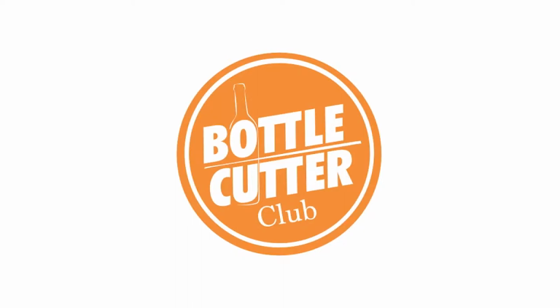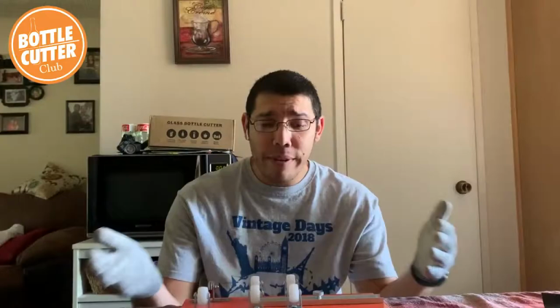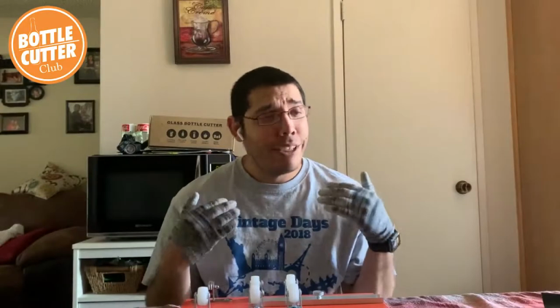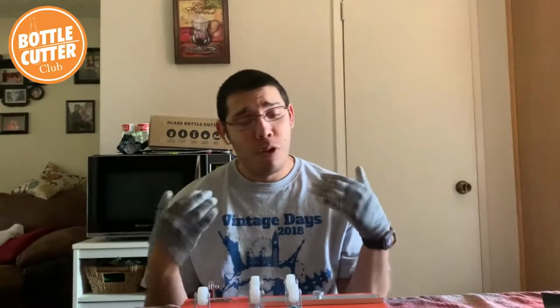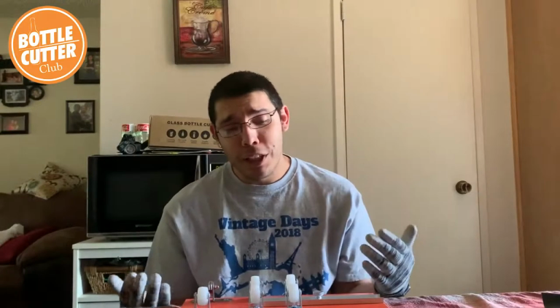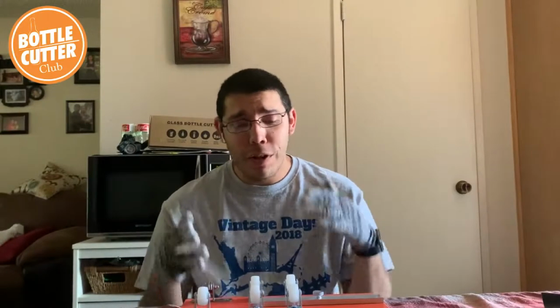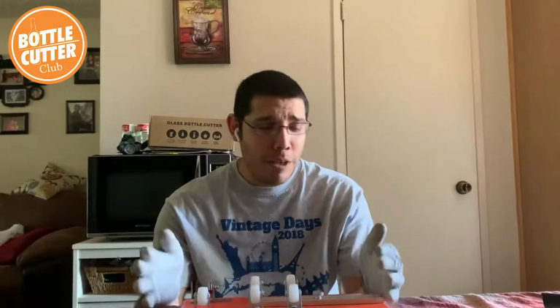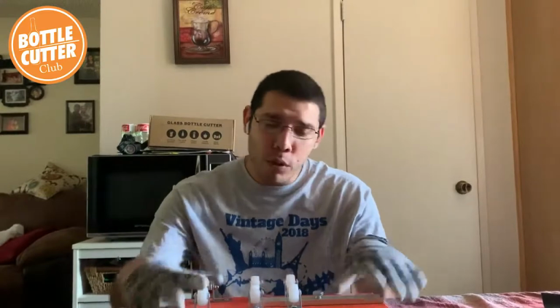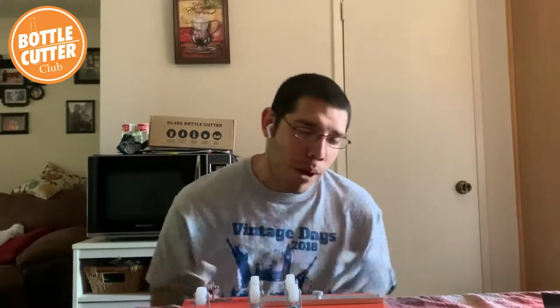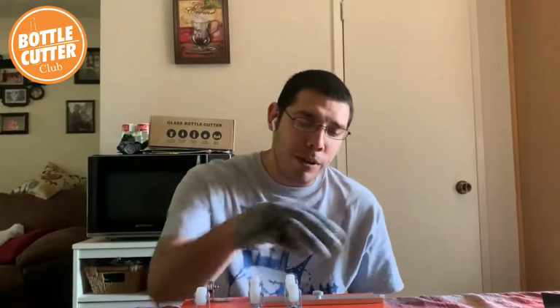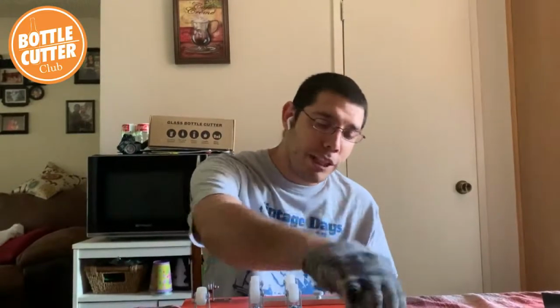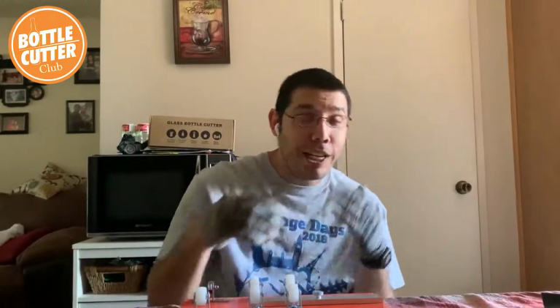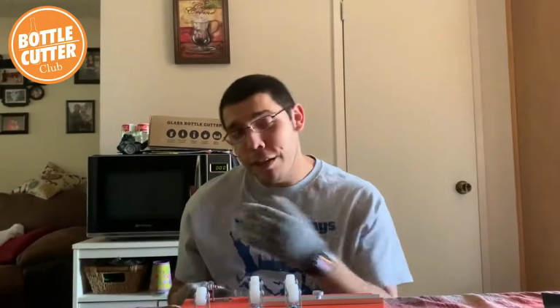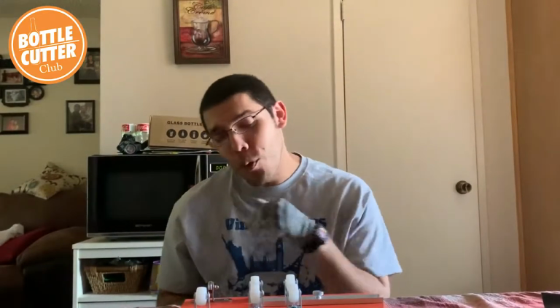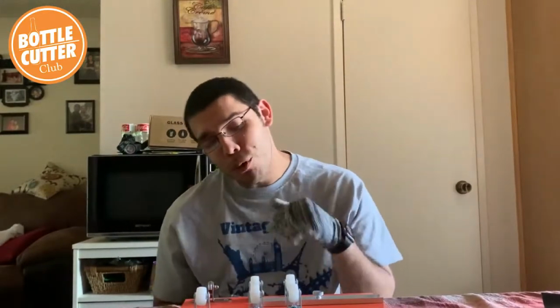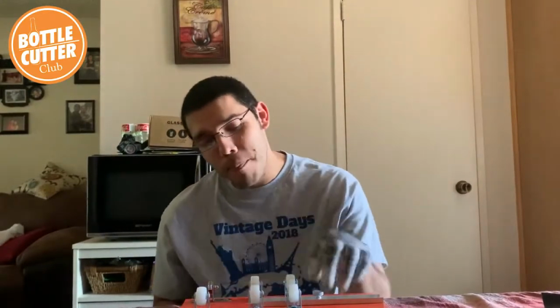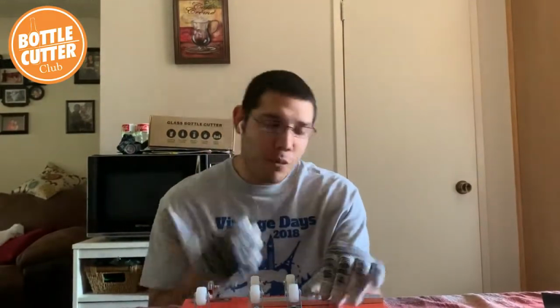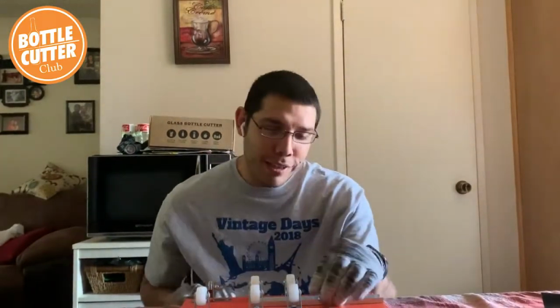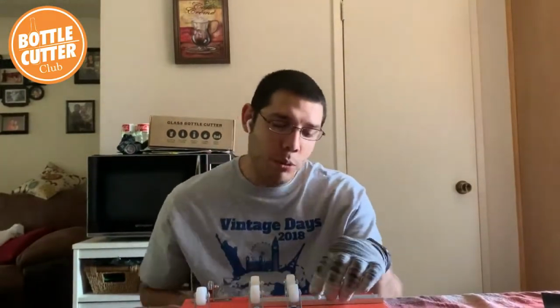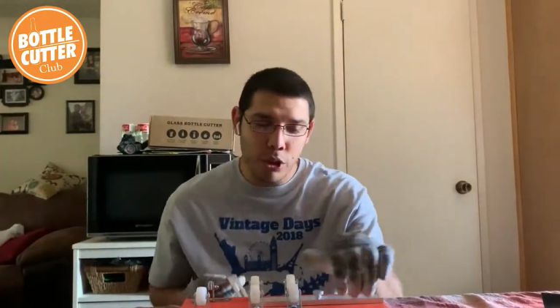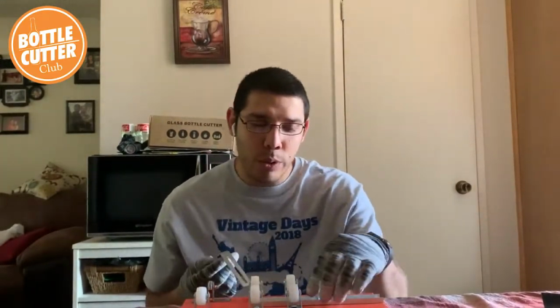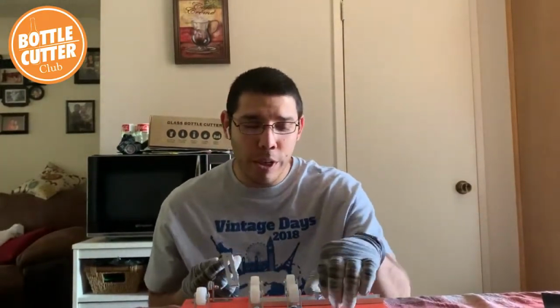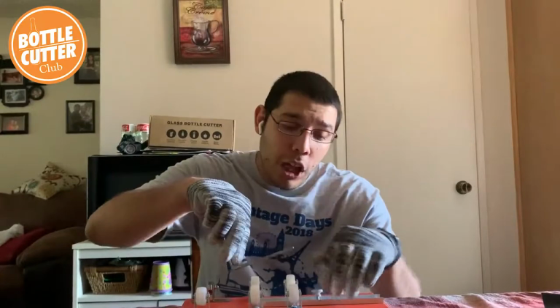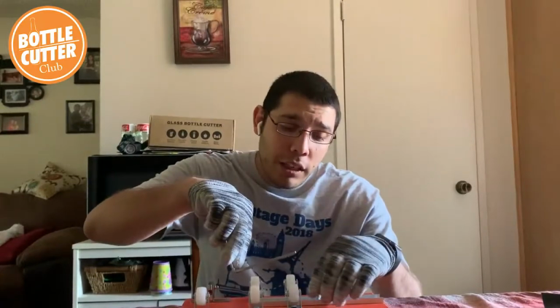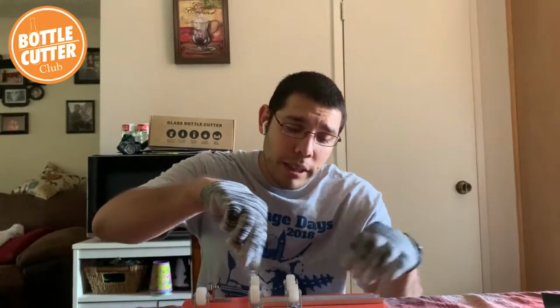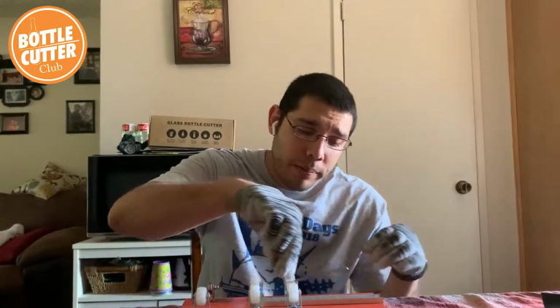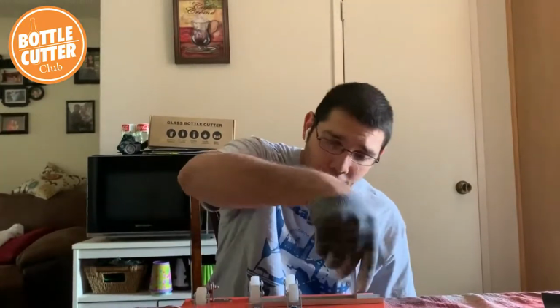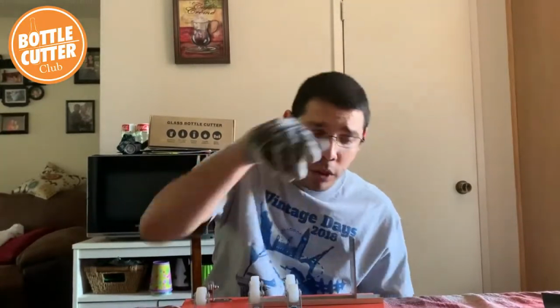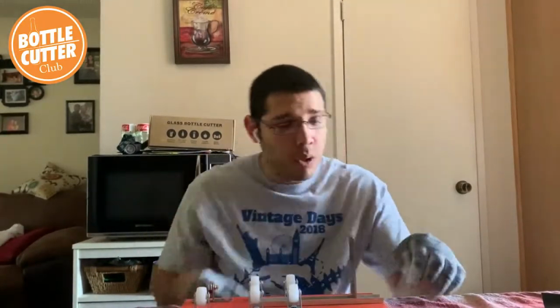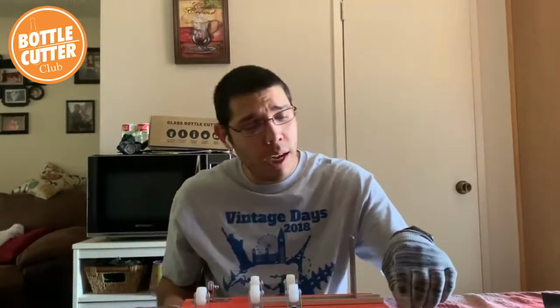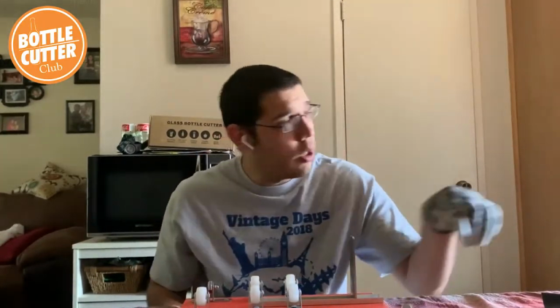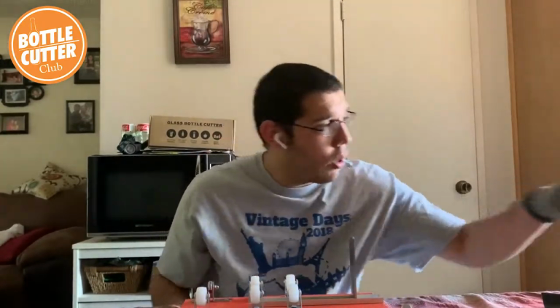As always, when you first get started, you need a beautiful bottle cutter like this one that you can get from the Home Pro Shop. Get your base, you unscrew the lock here, and we're going to go this way and get our bottle.